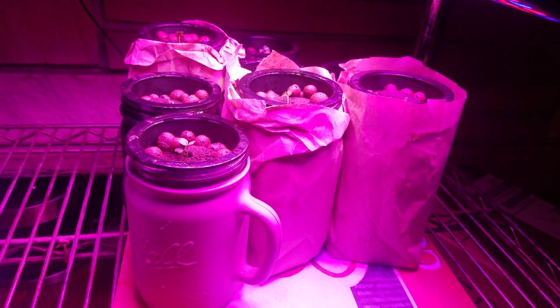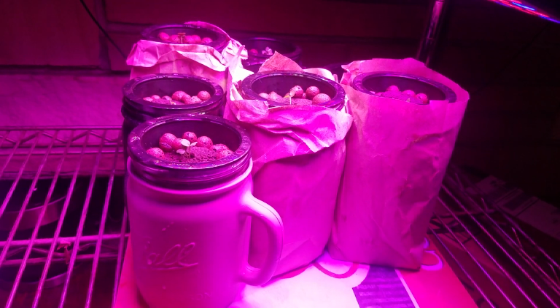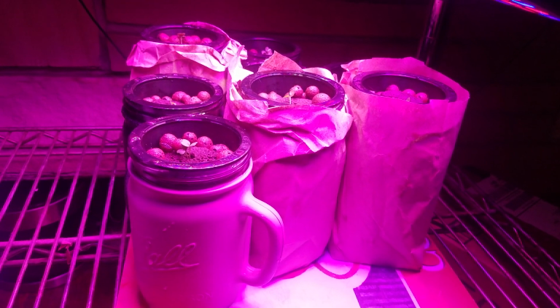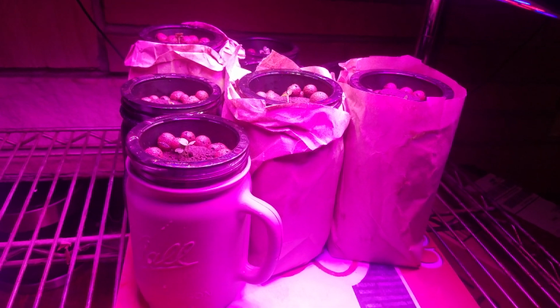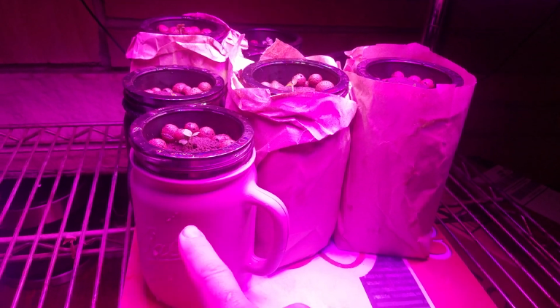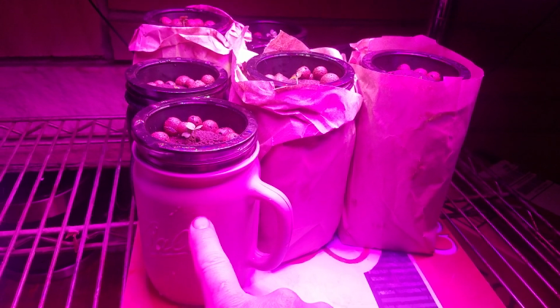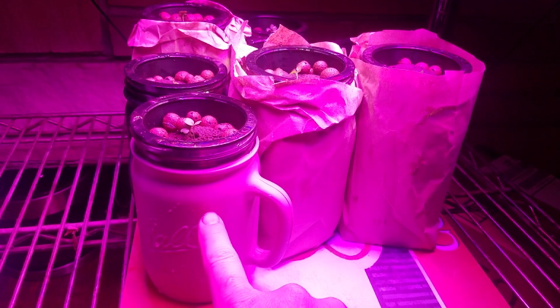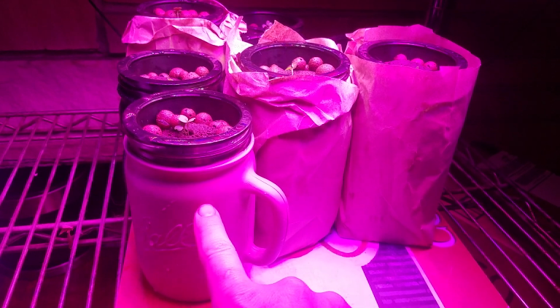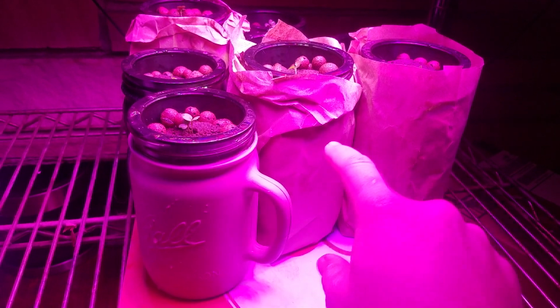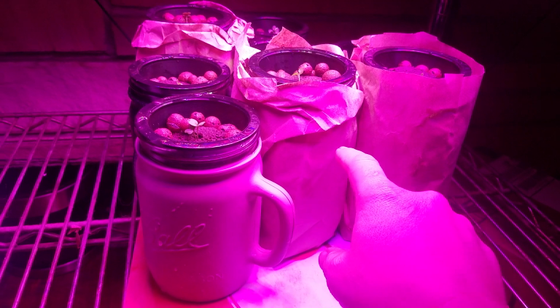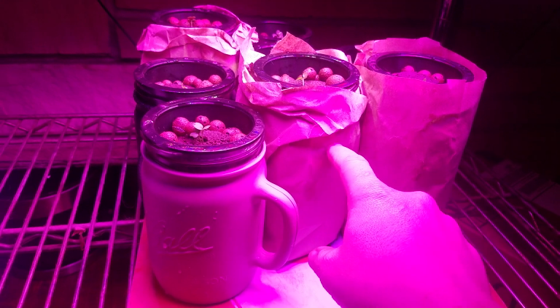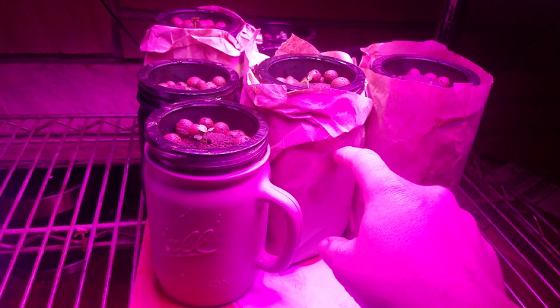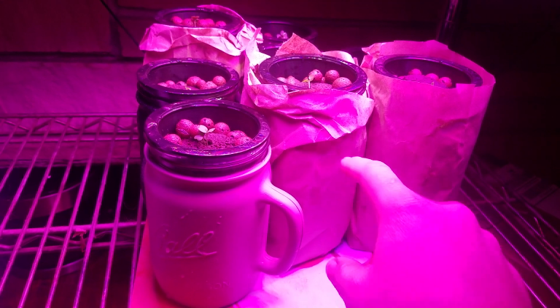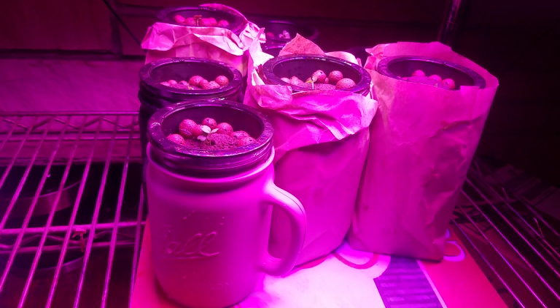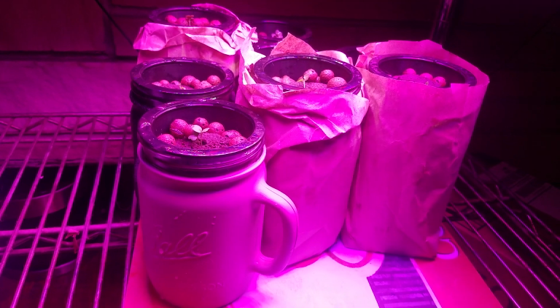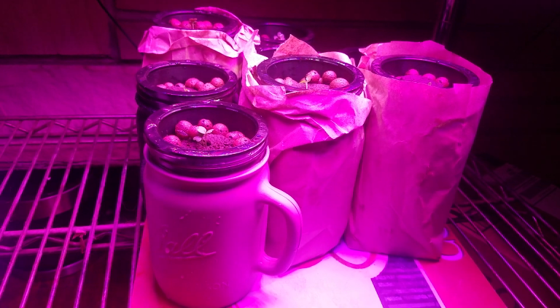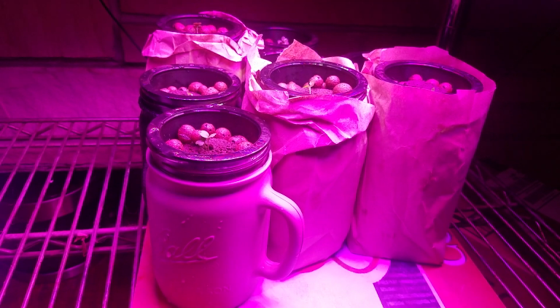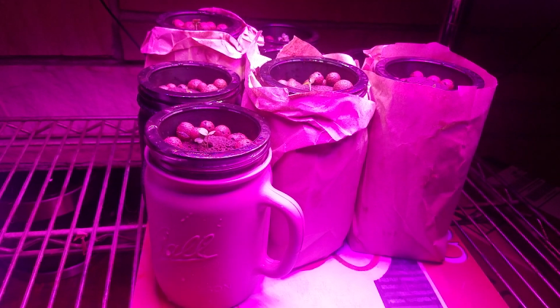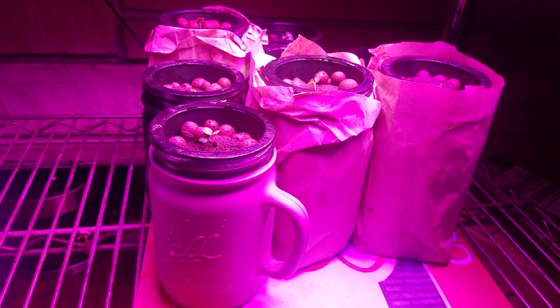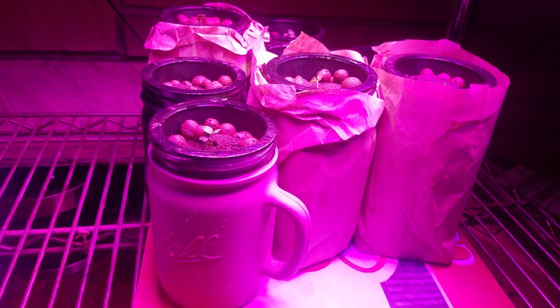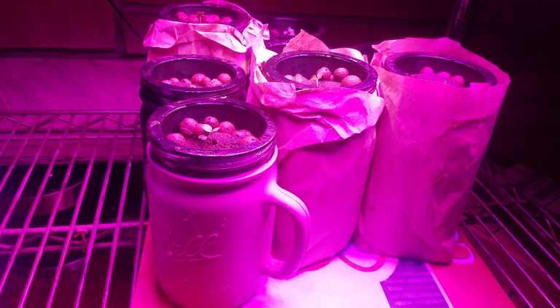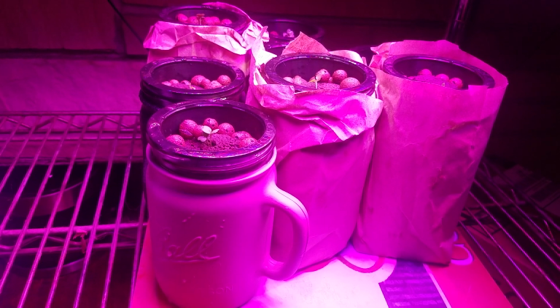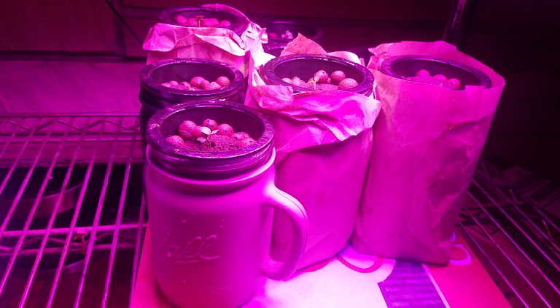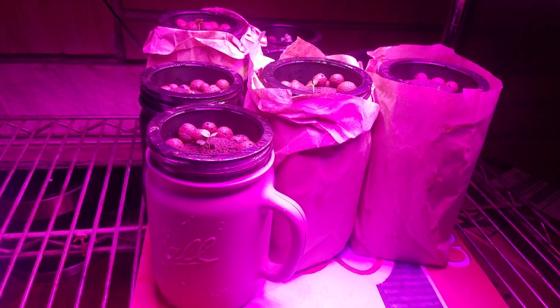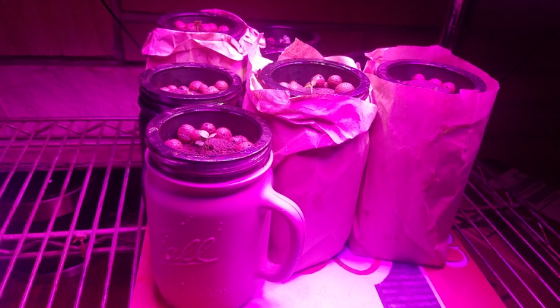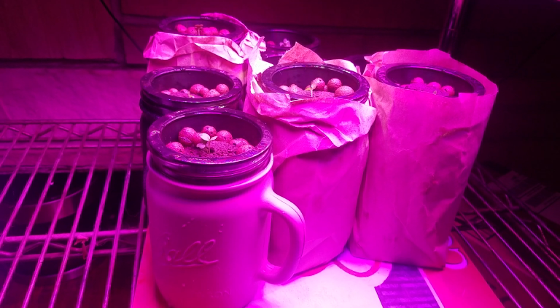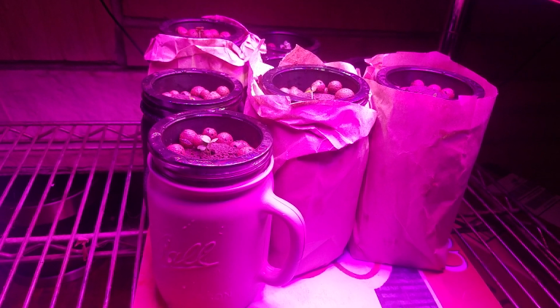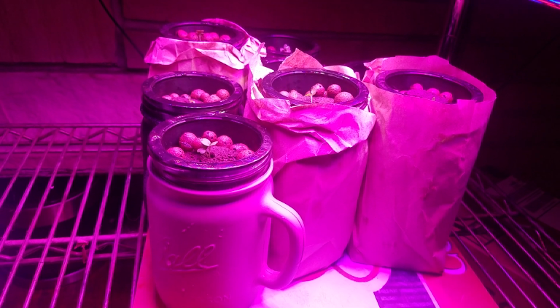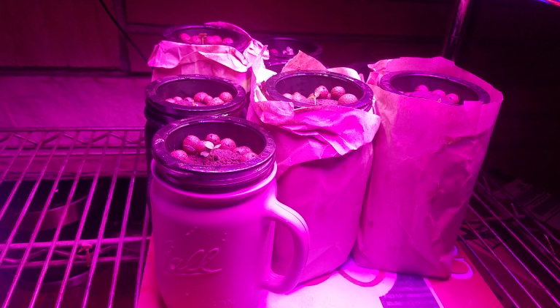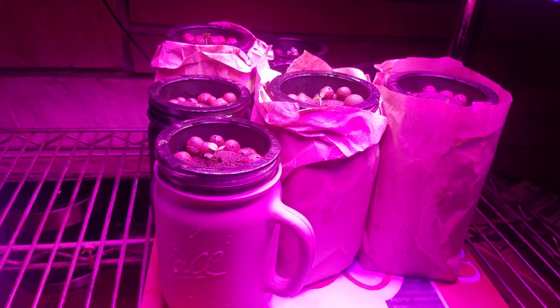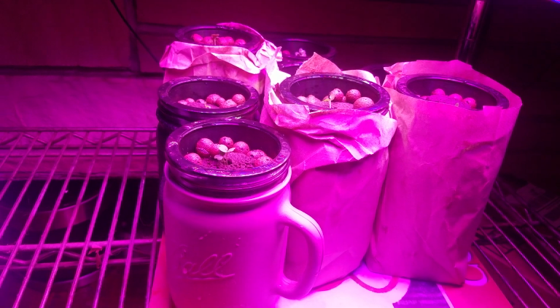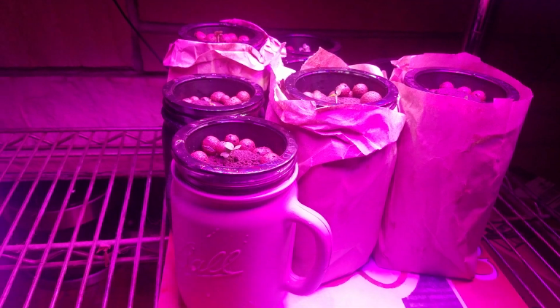For now, what we're going to do is compare these slightly smaller jars to the bigger jars. And that's it — it's going well. So far nothing's died.